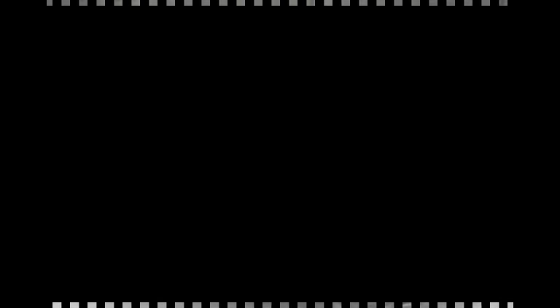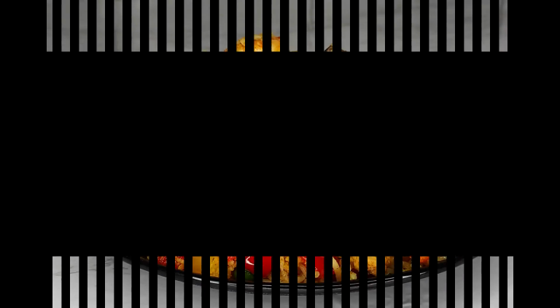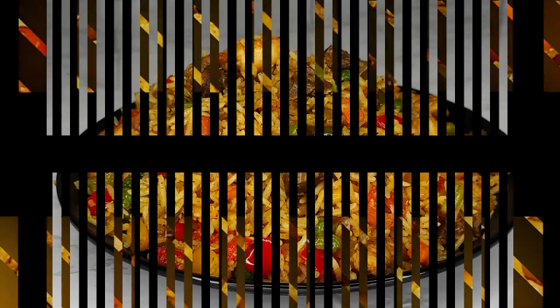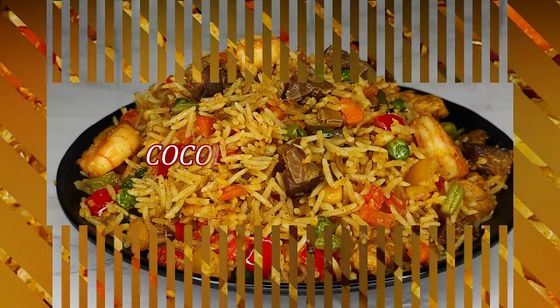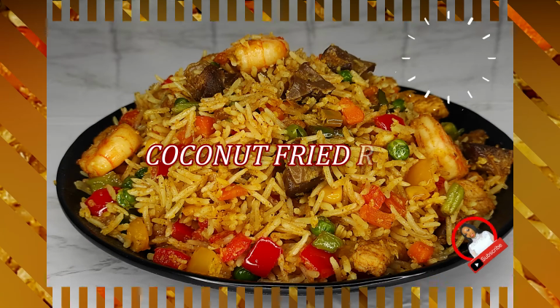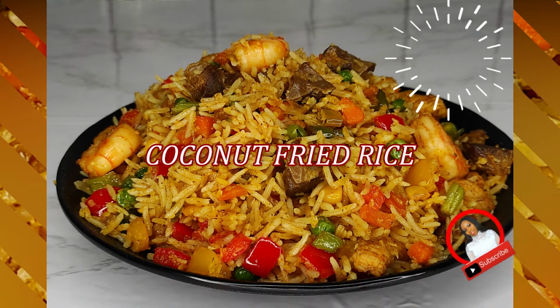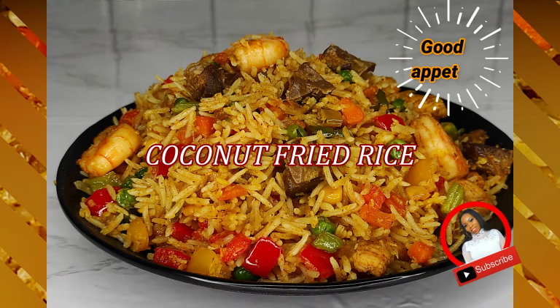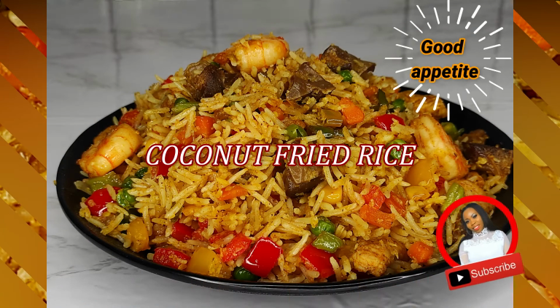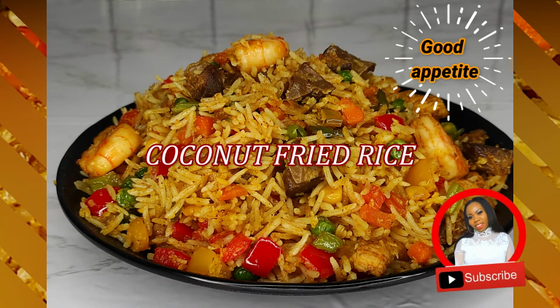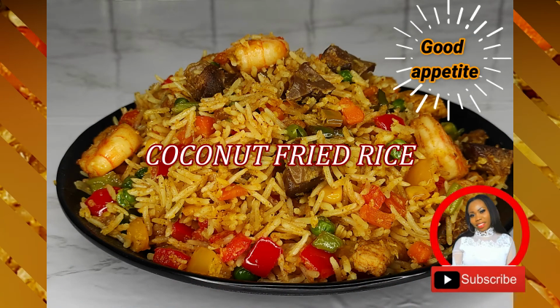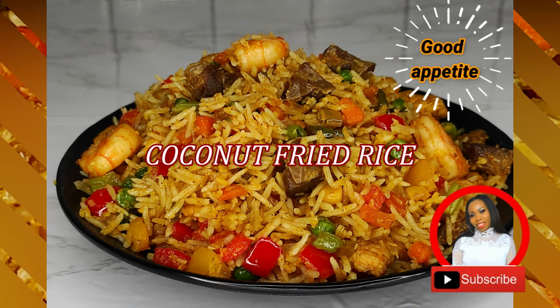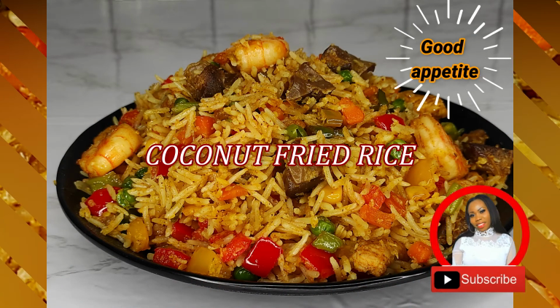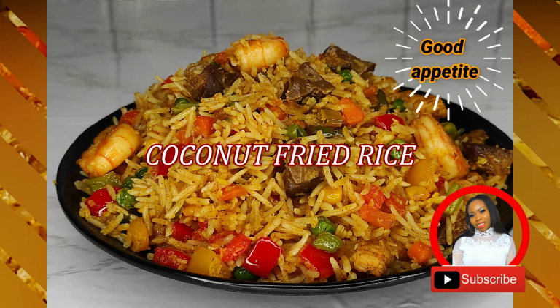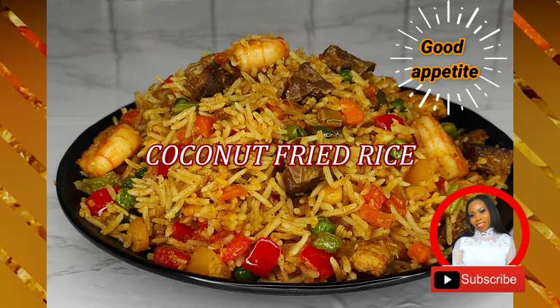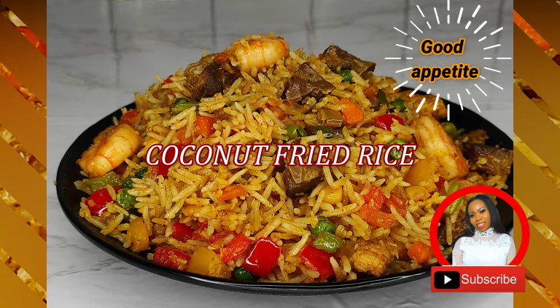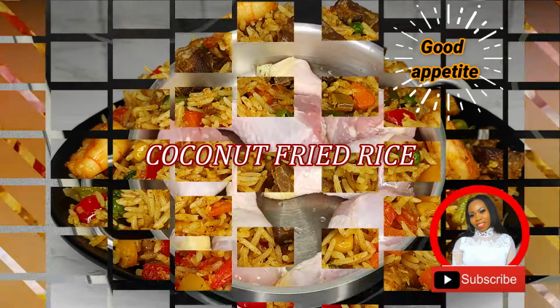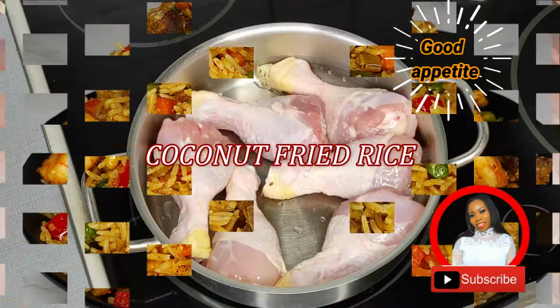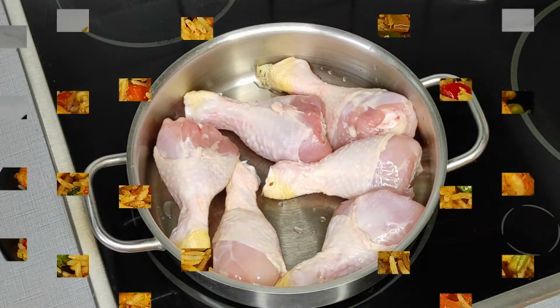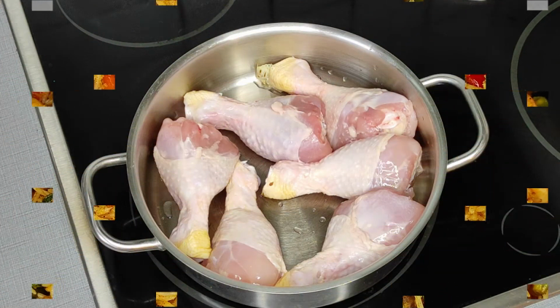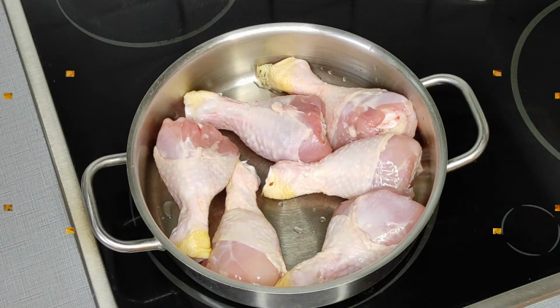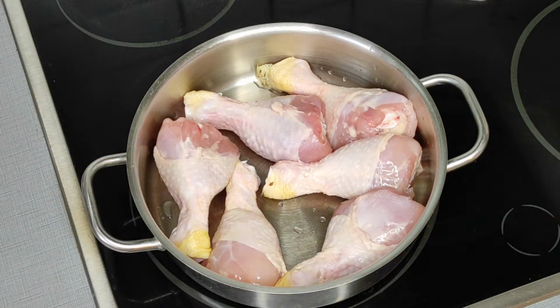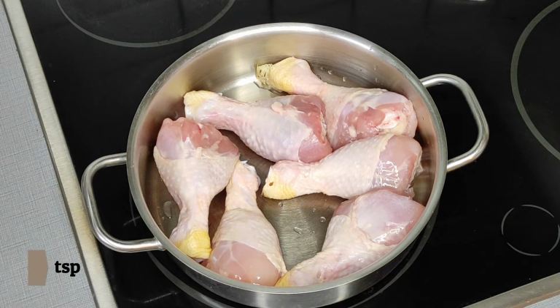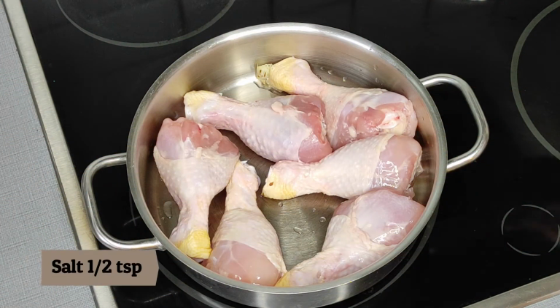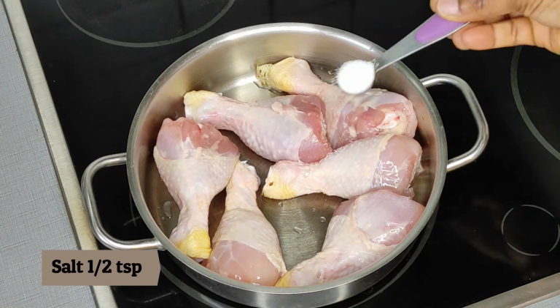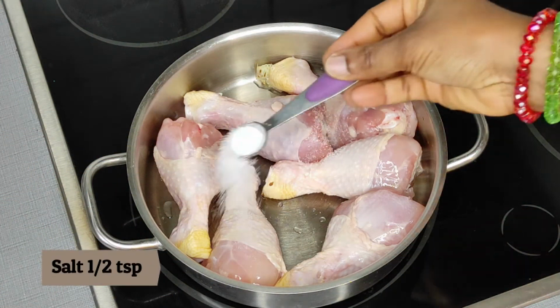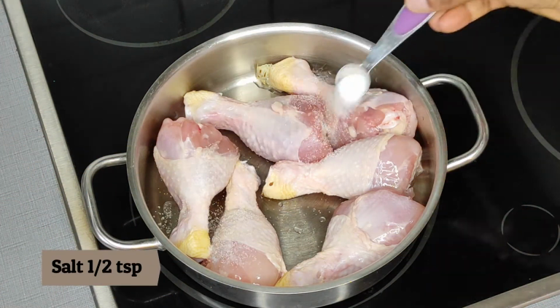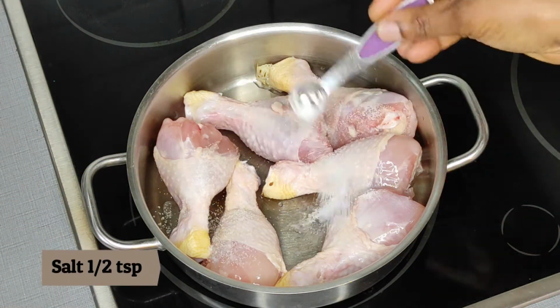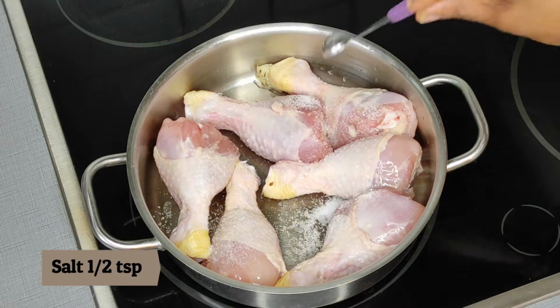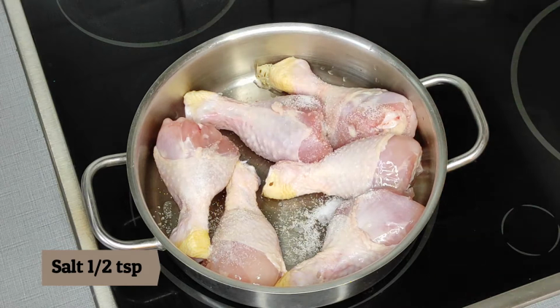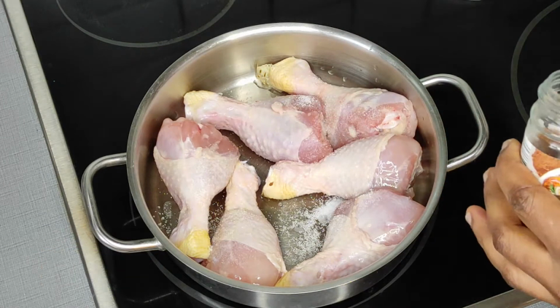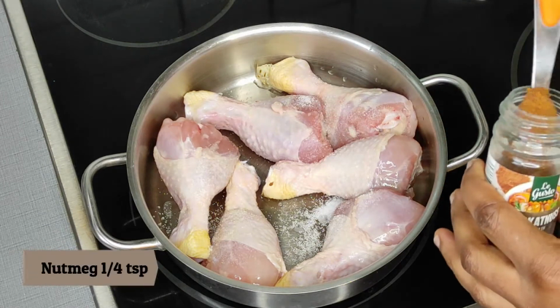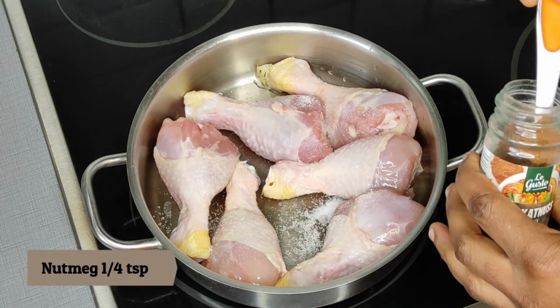Hi guys, welcome once again to another recipe from Navina's Kitchen. Today's recipe is going to be all about coconut fried rice. Here is the chicken which I'm going to use for cooking today.